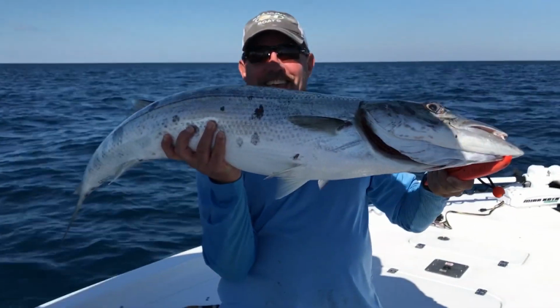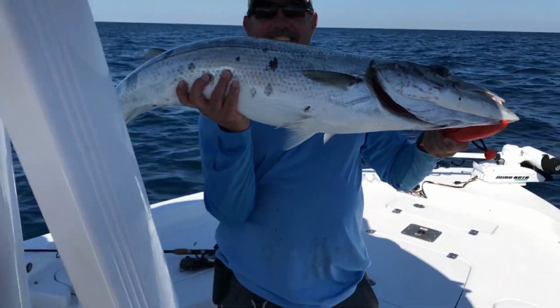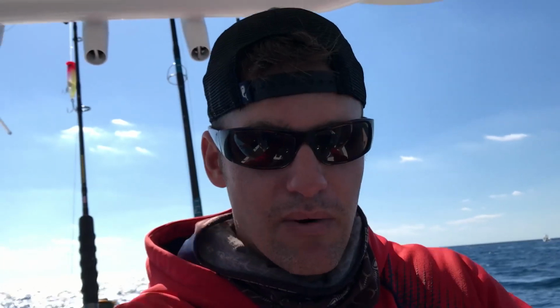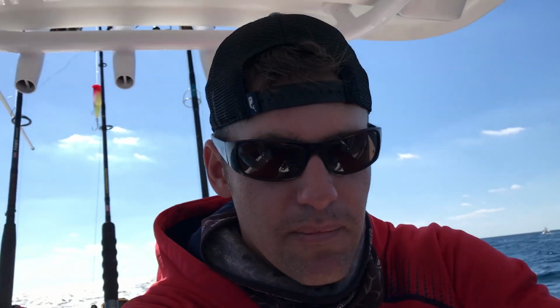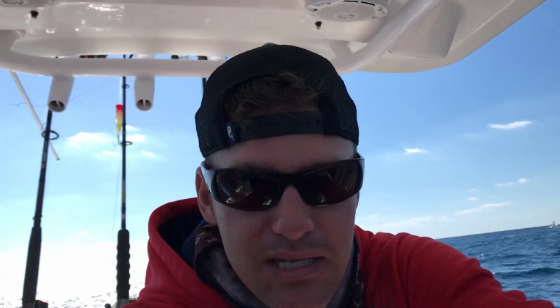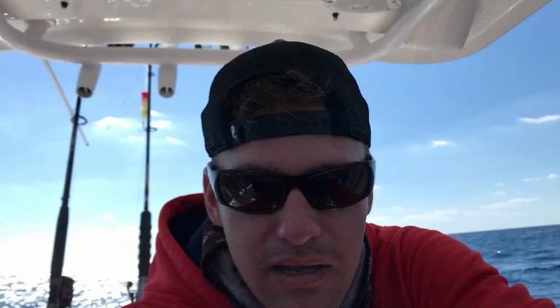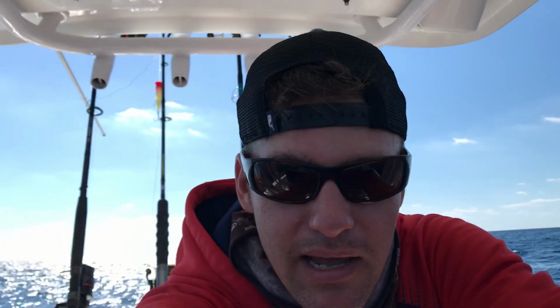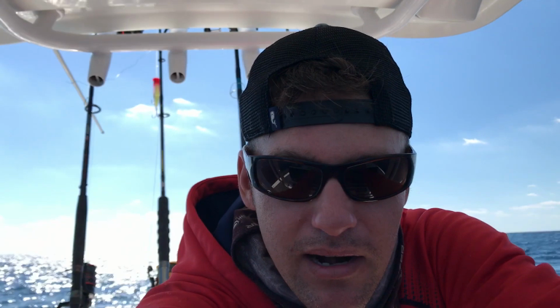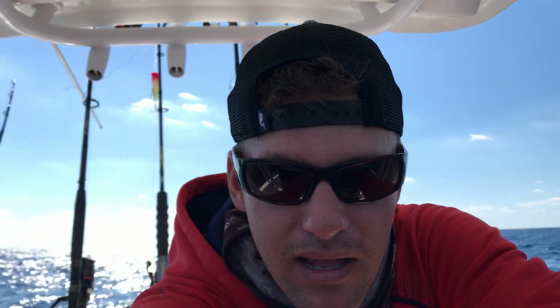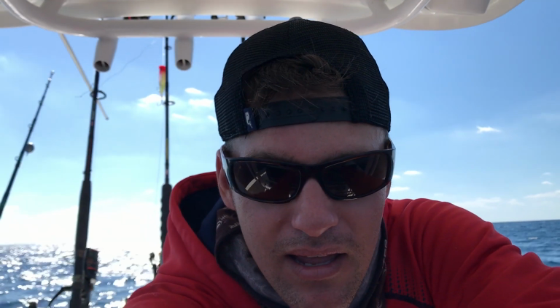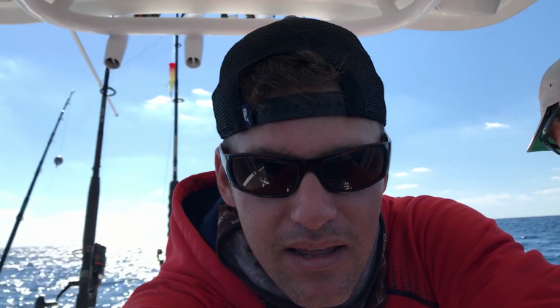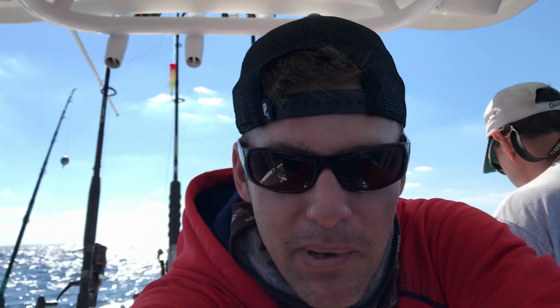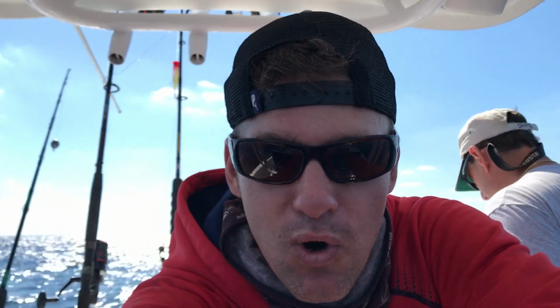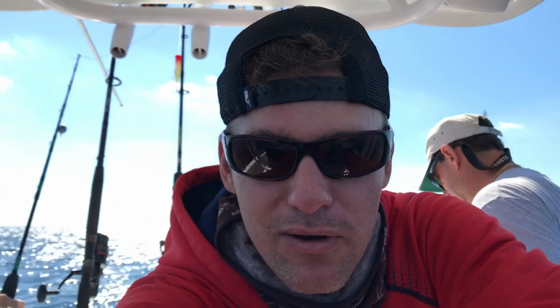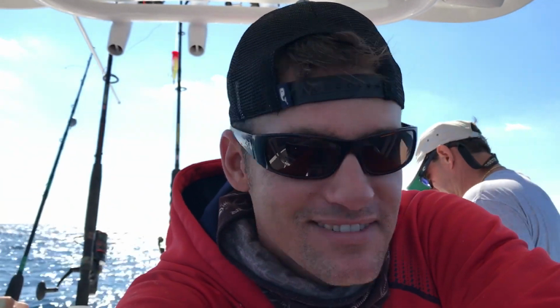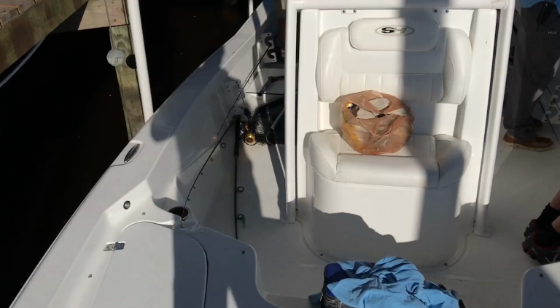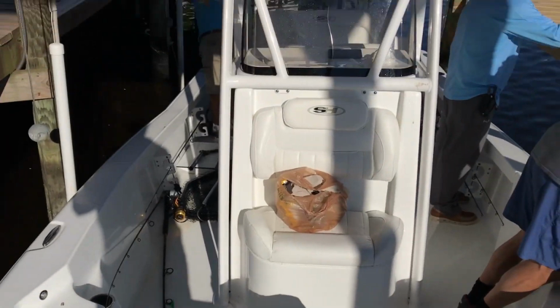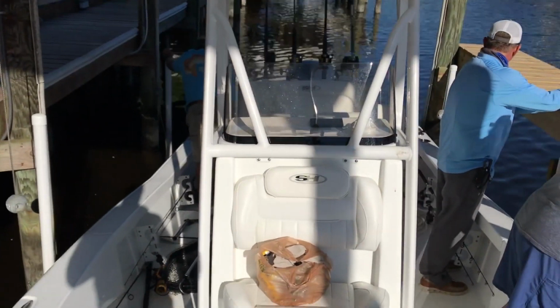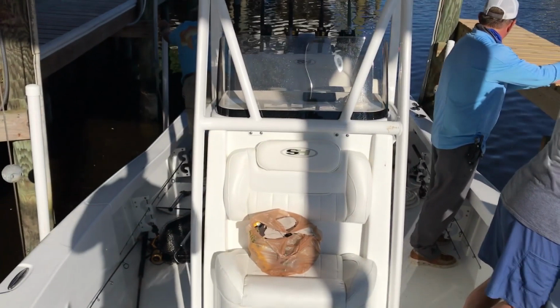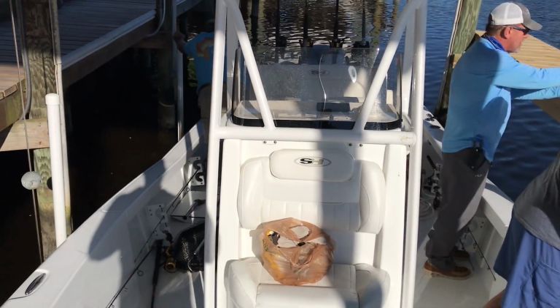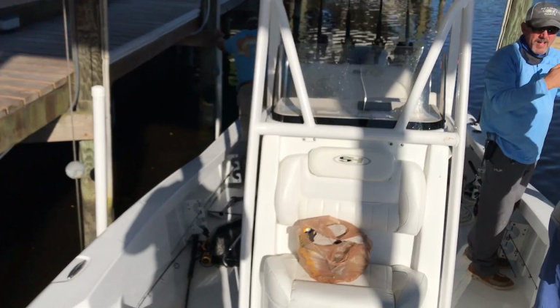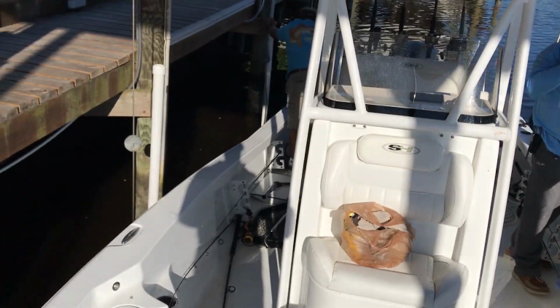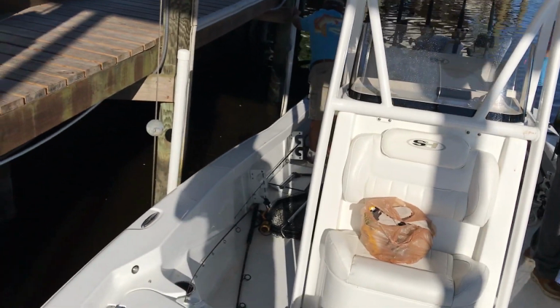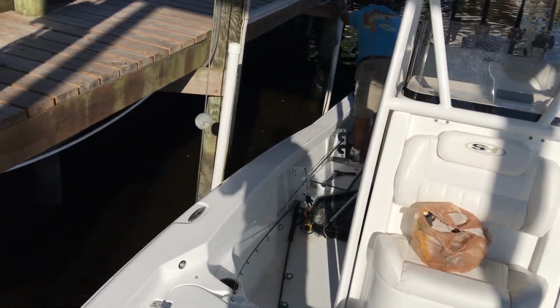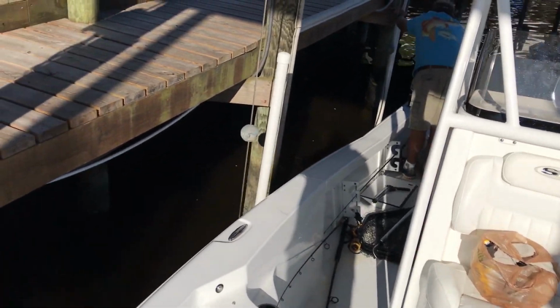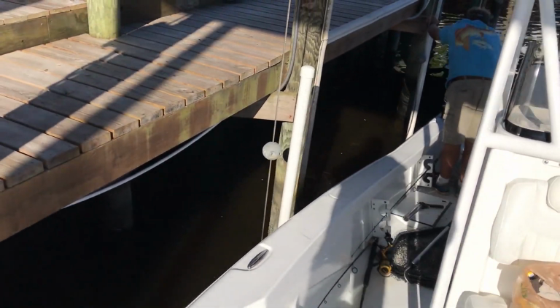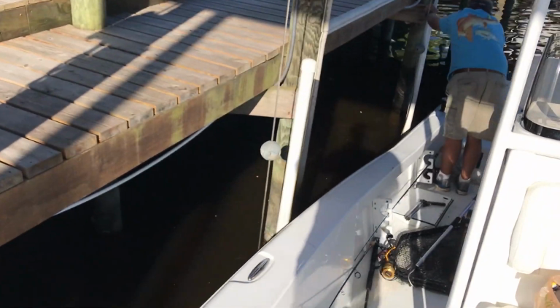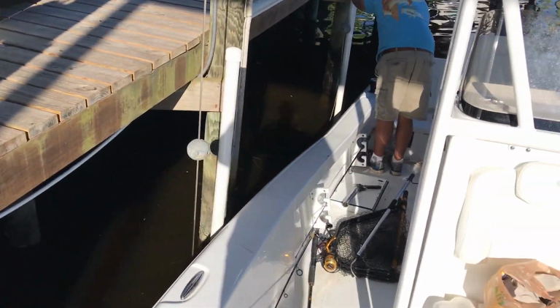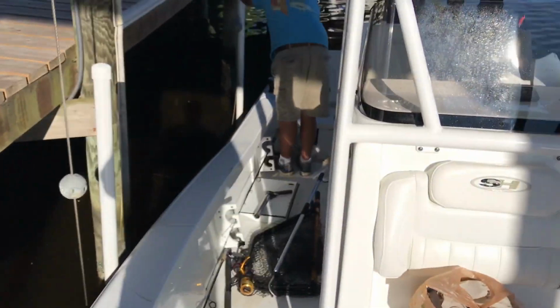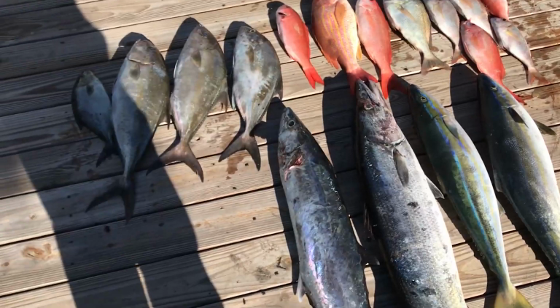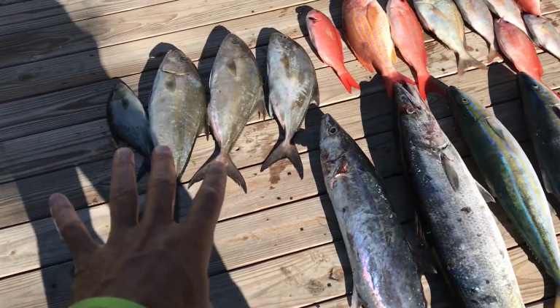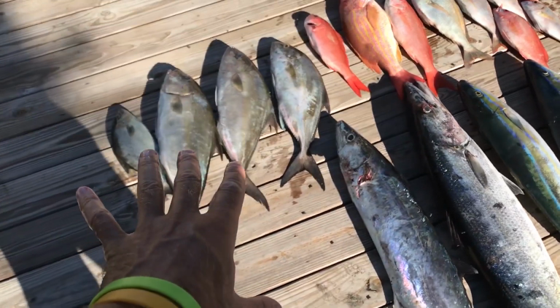All right, we're headed back — it's been a good day out here, everybody's worn out. If y'all want to pull those fish out of the cooler, I'll take a big picture of all you guys. We caught a few today.